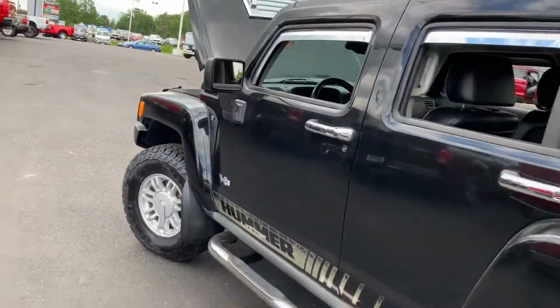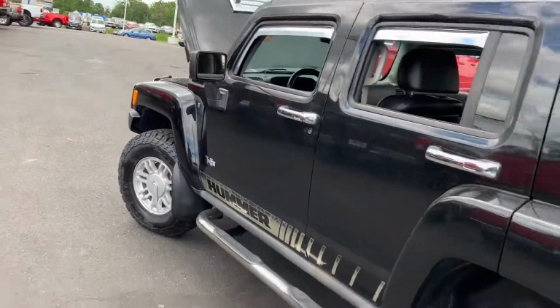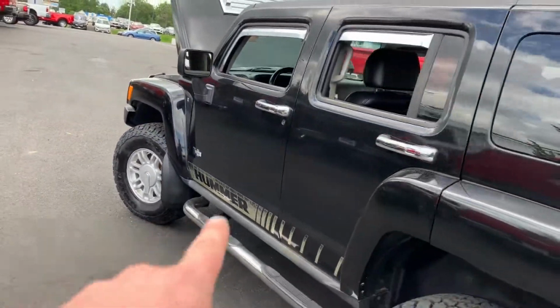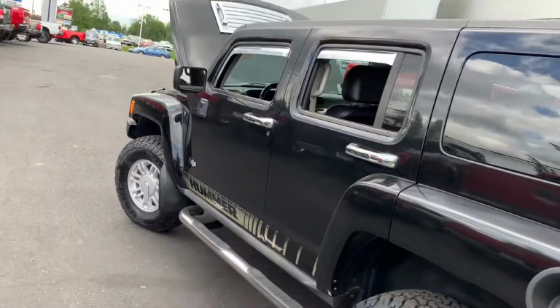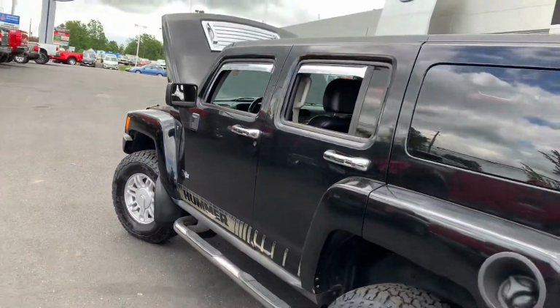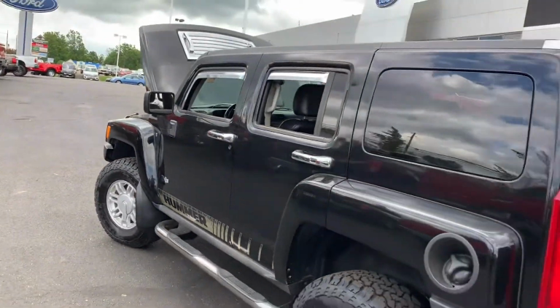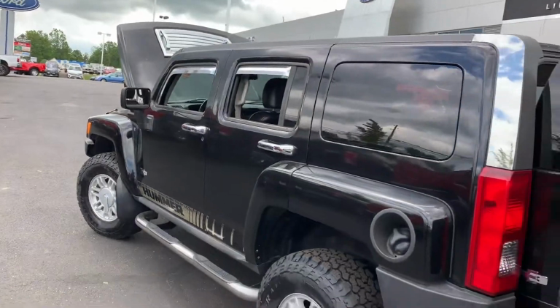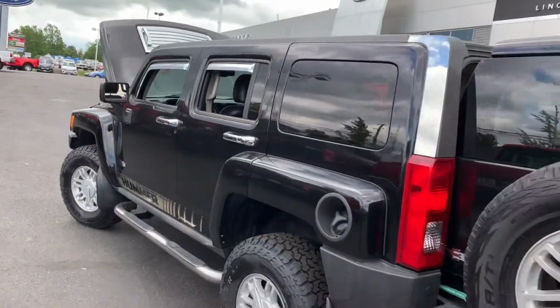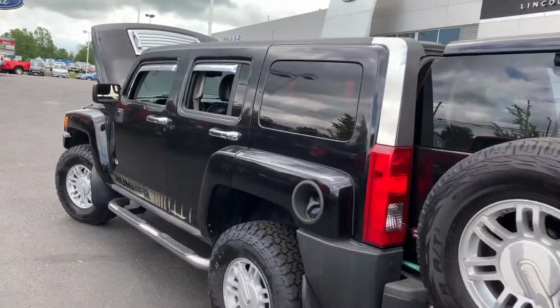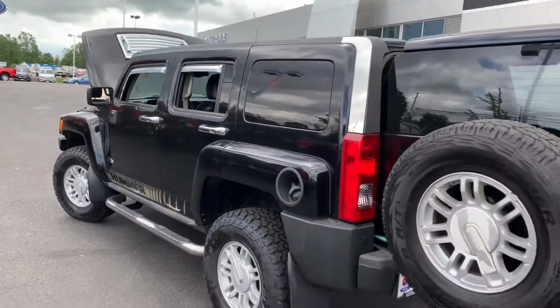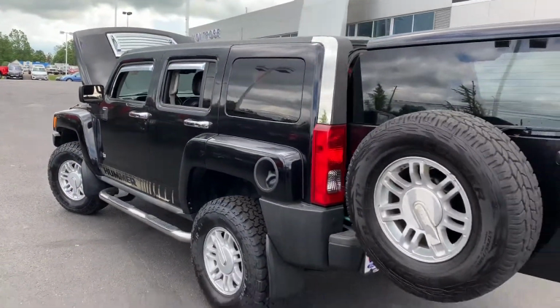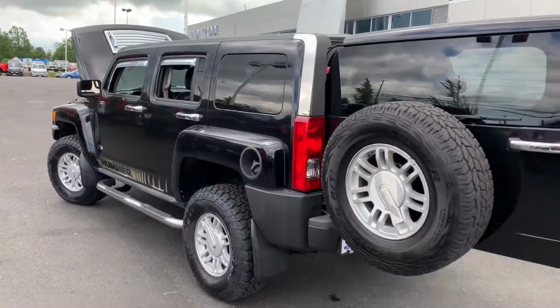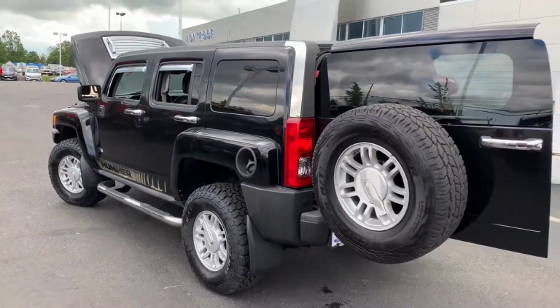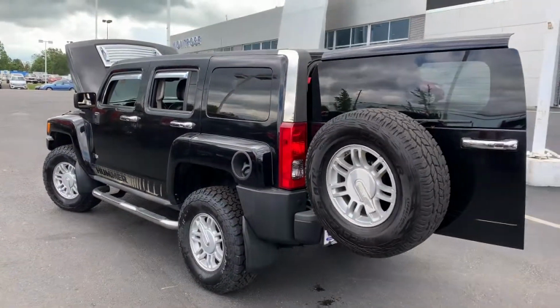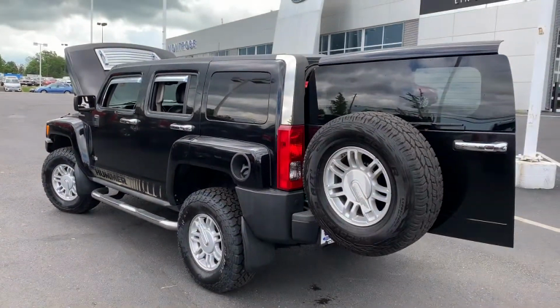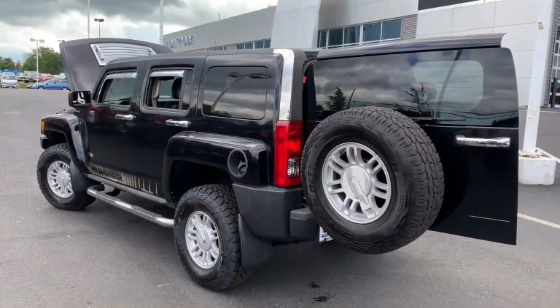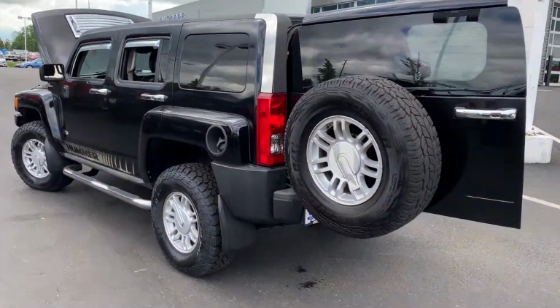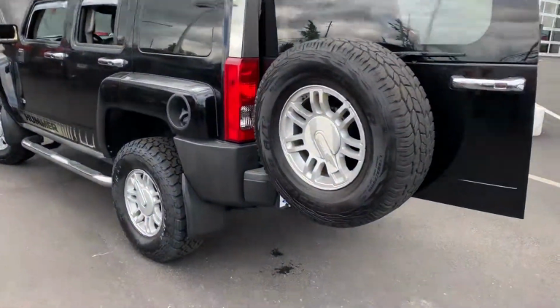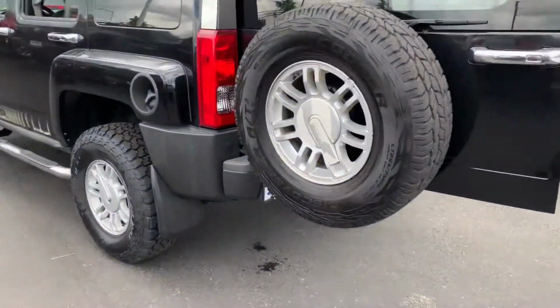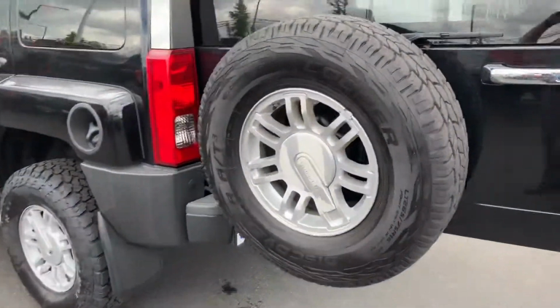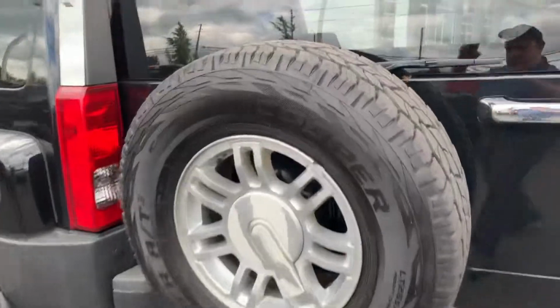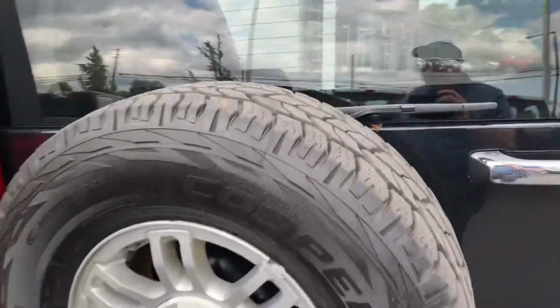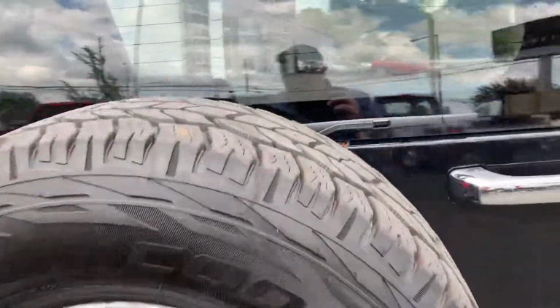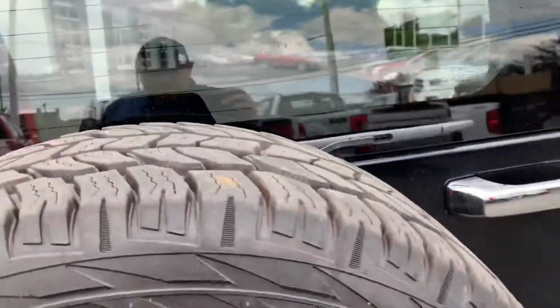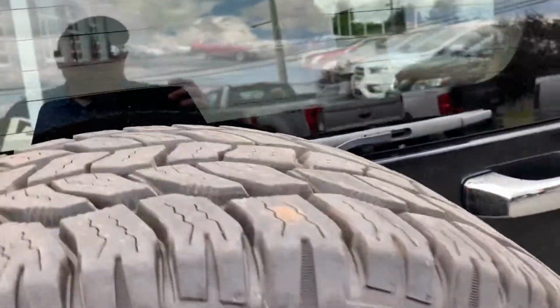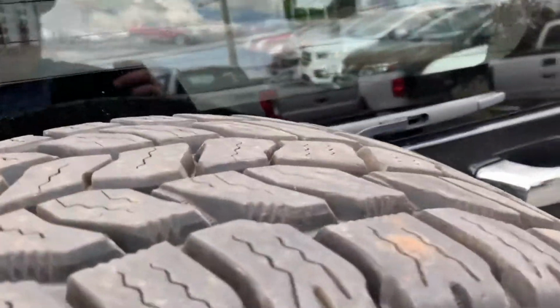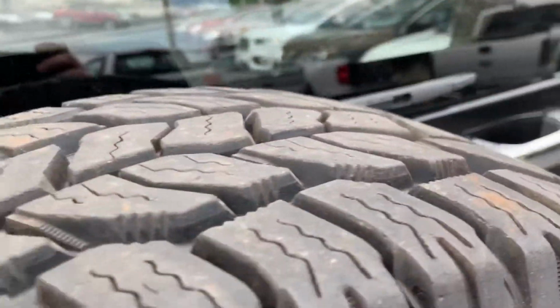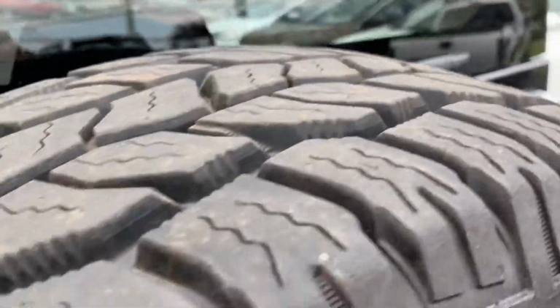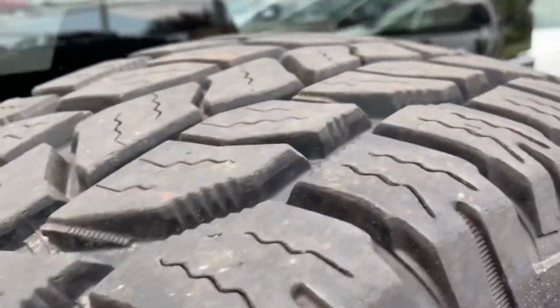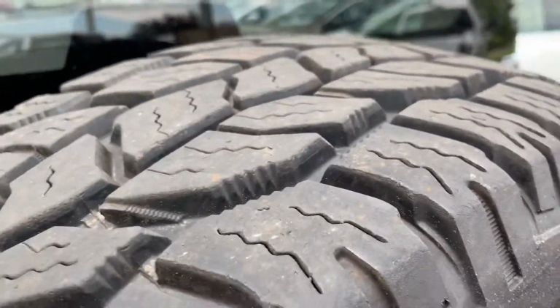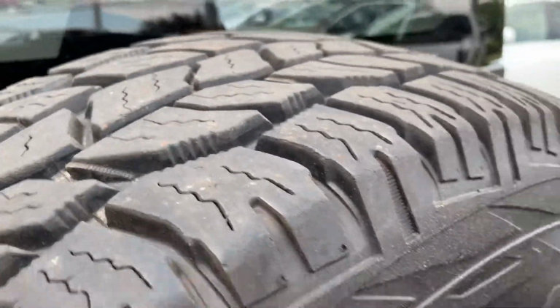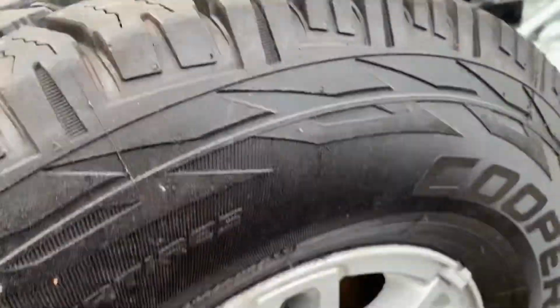And the Hummer decals, the bottom skirt there. We got a spare tire with plenty of healthy tread.